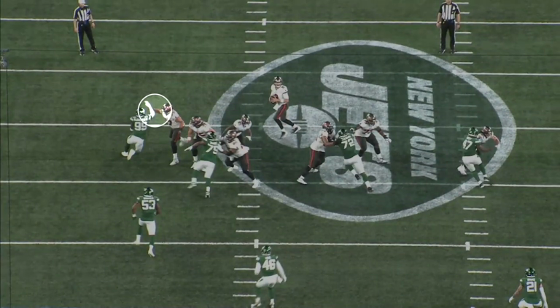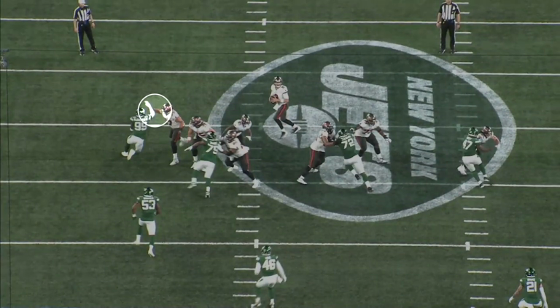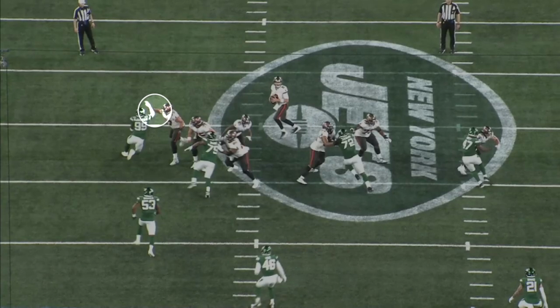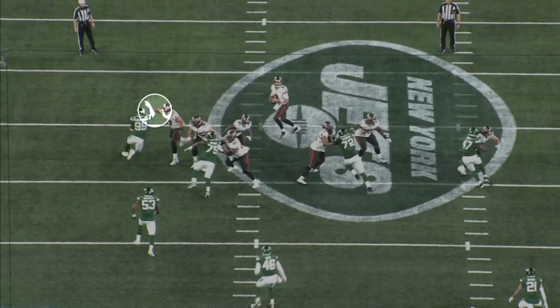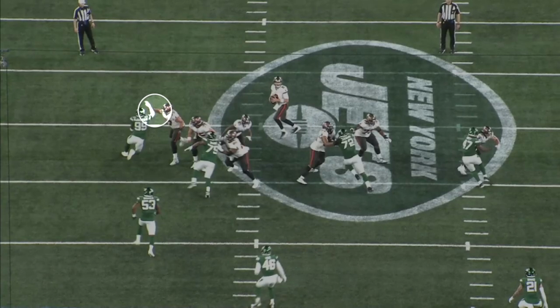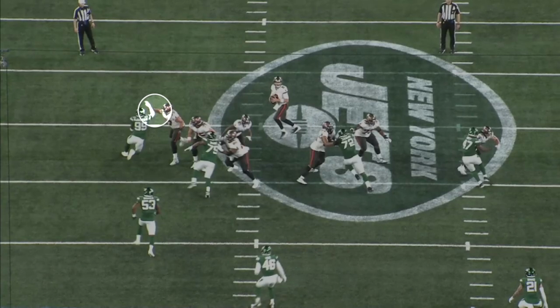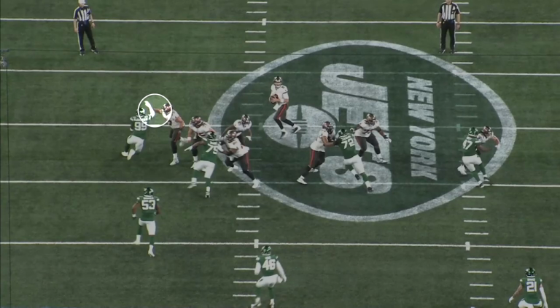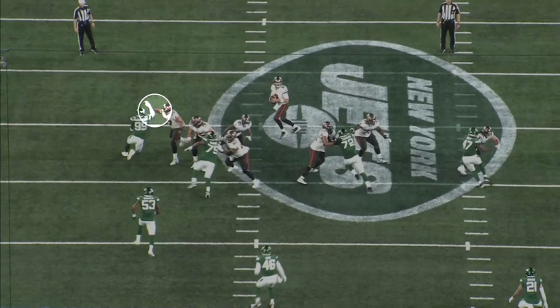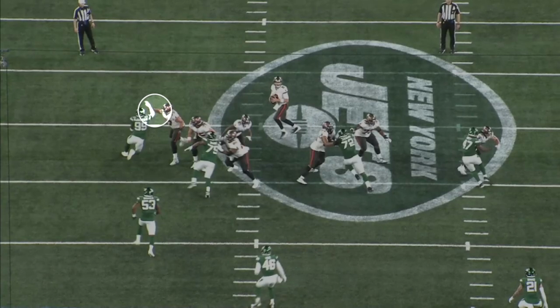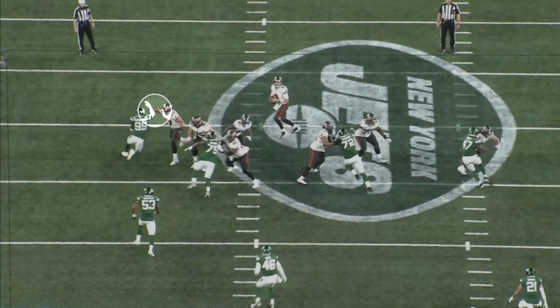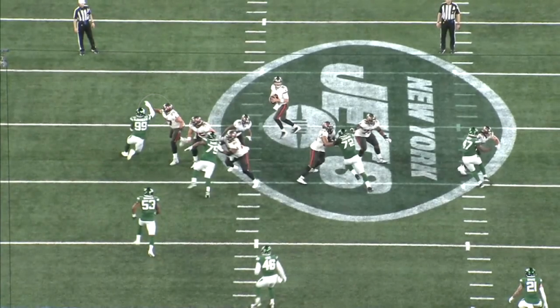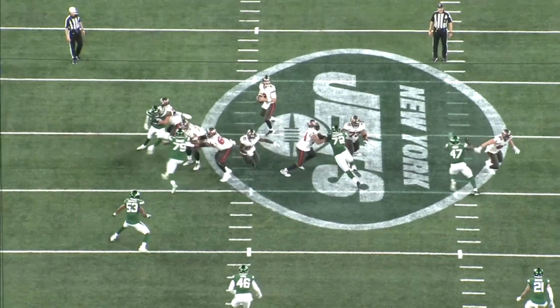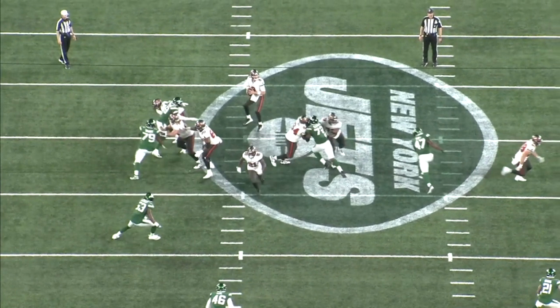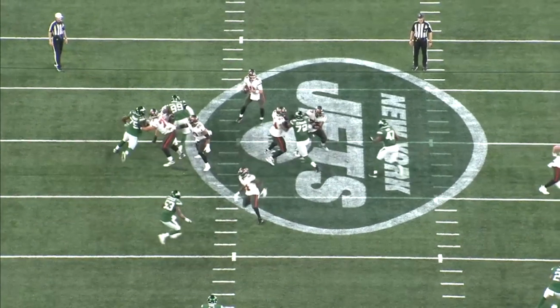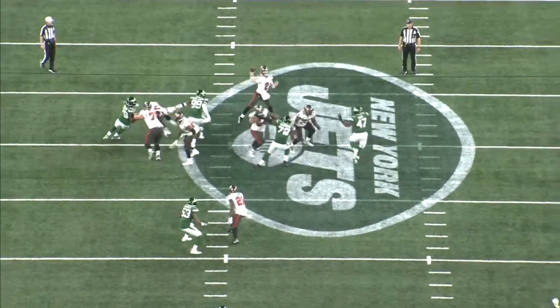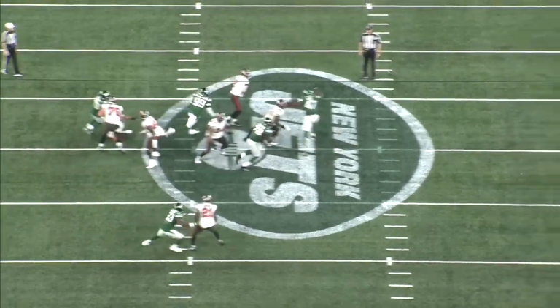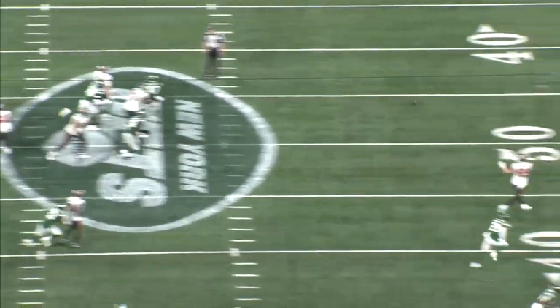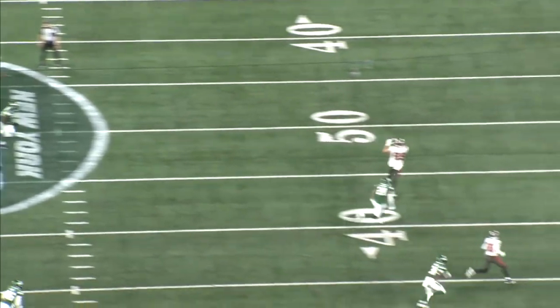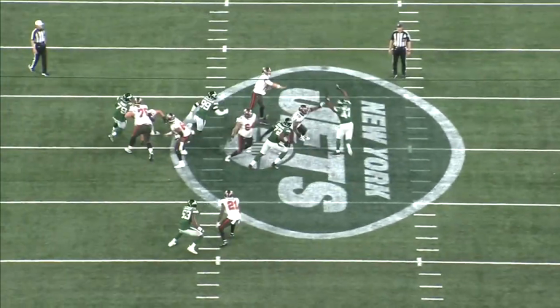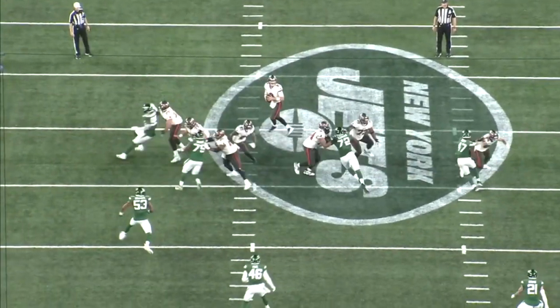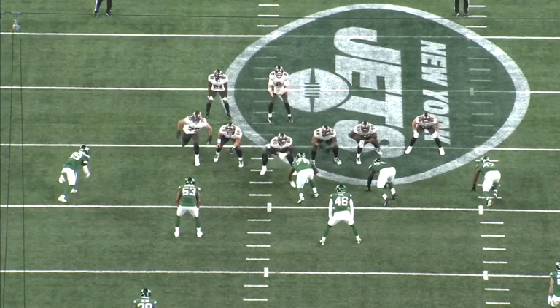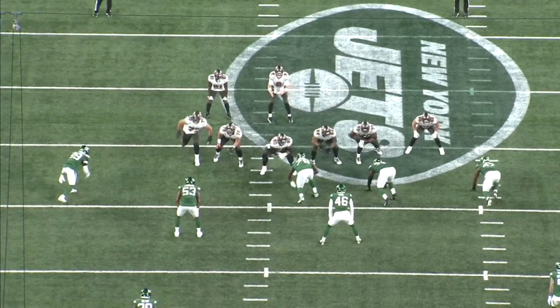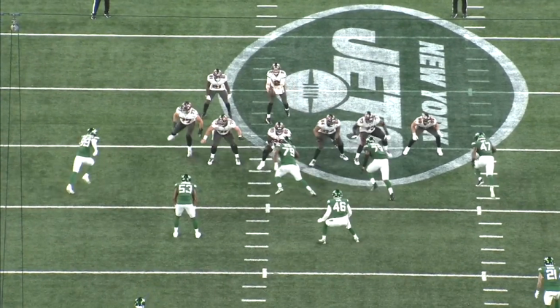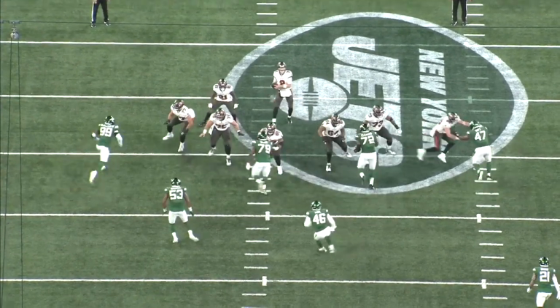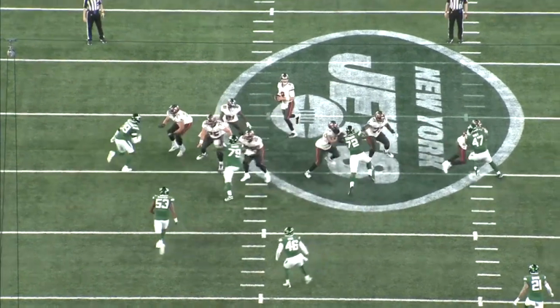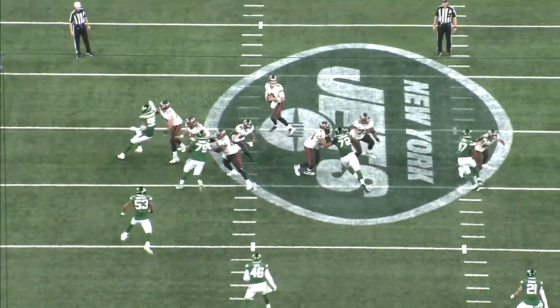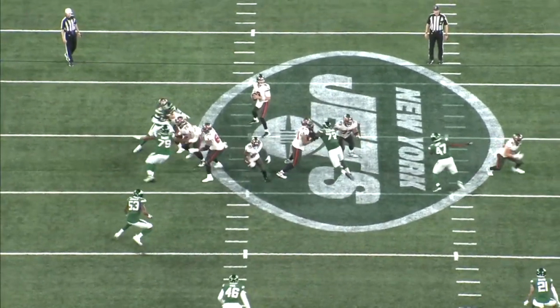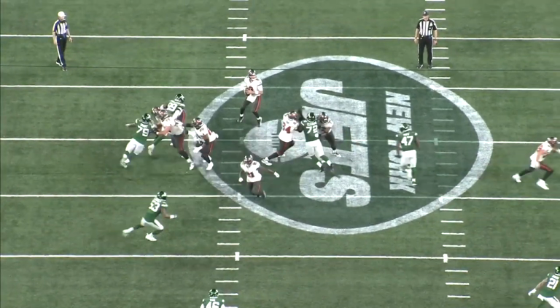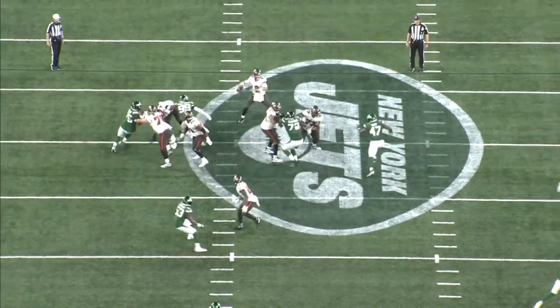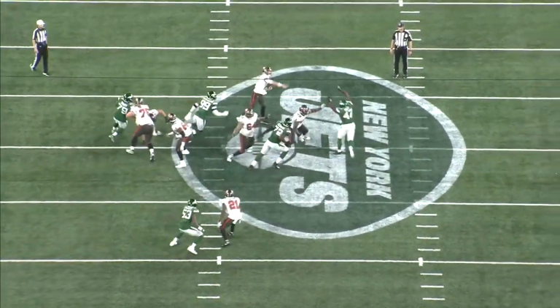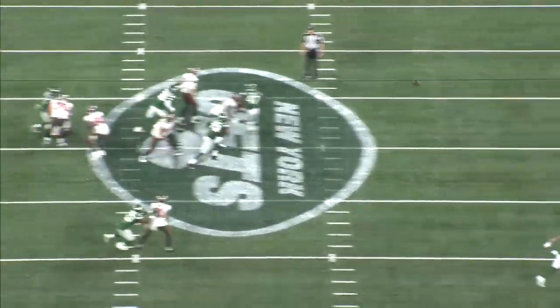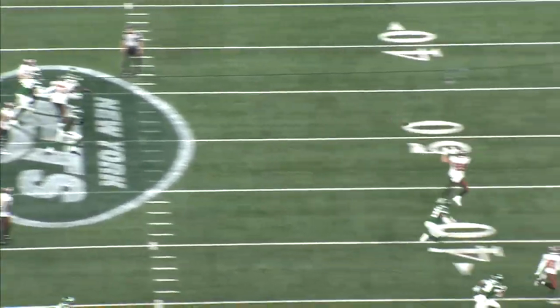Right here again he fakes the cross chop, the tackle extends his right arm to protect the outside and has the inside hand ready to catch McDonald when he spins back inside — but McDonald is able to generate enough torque to uproot the blocker and get into the backfield.